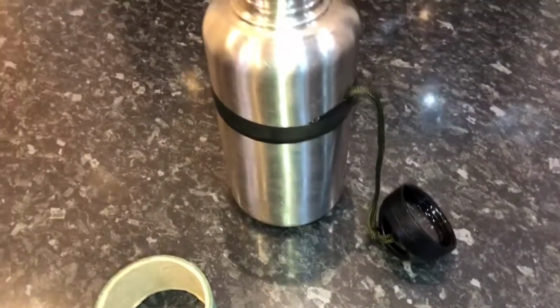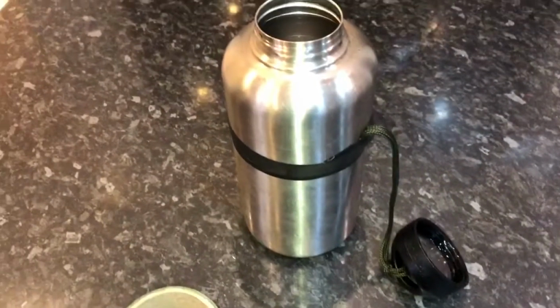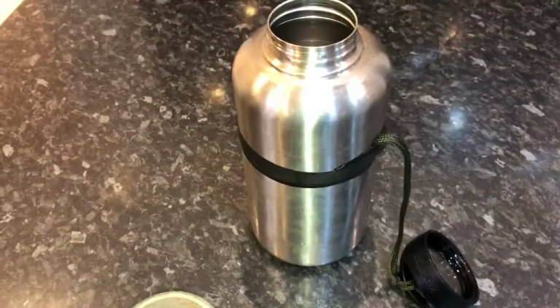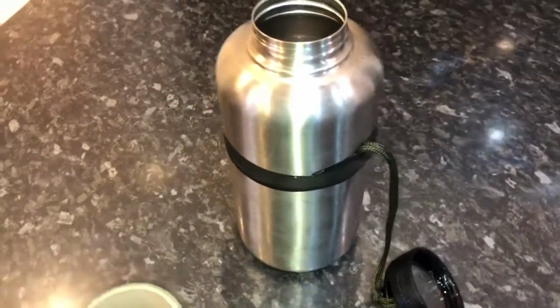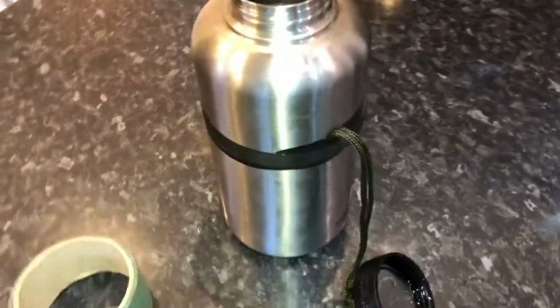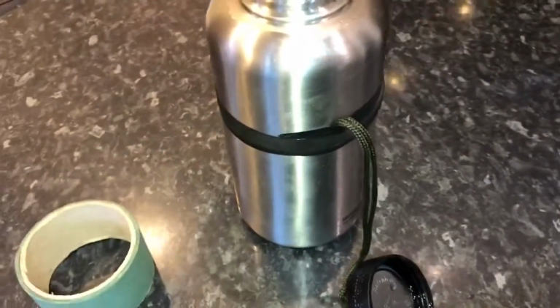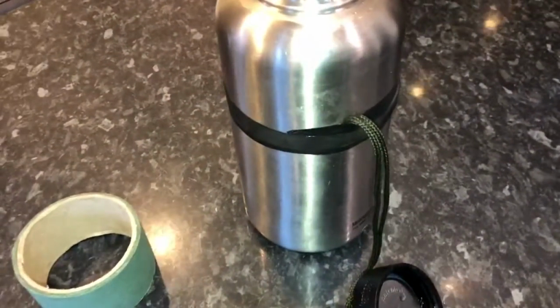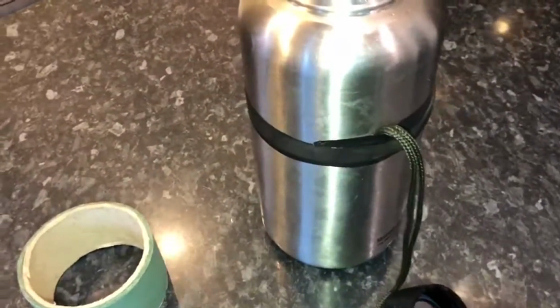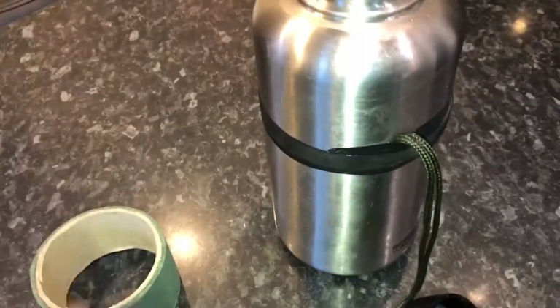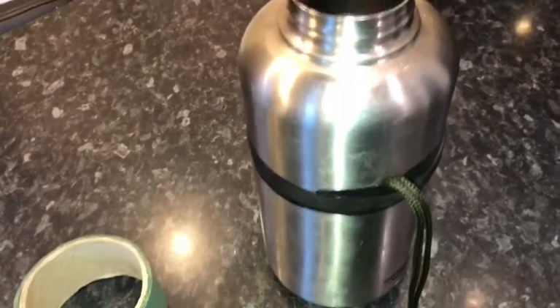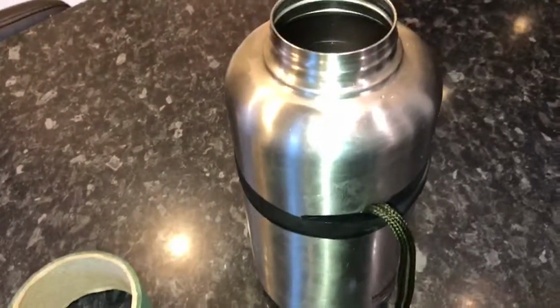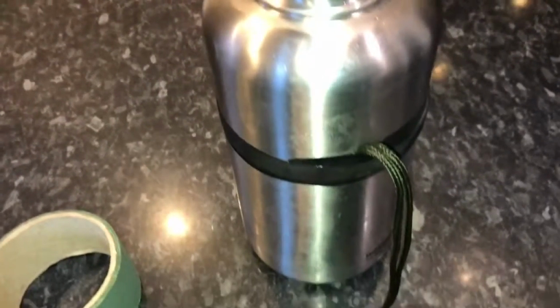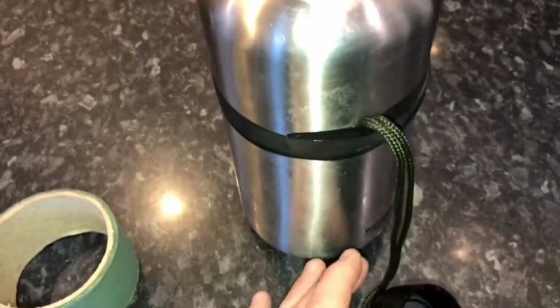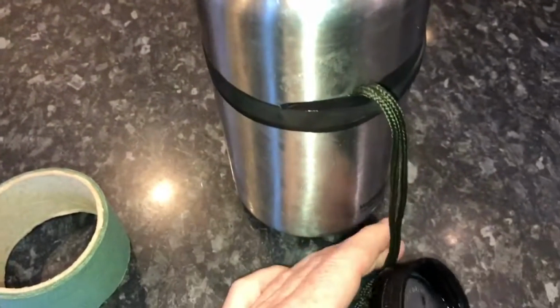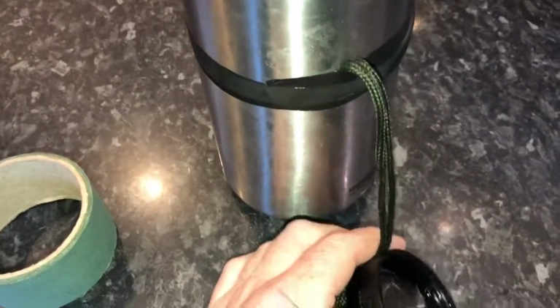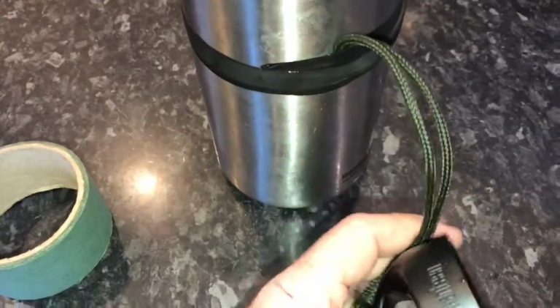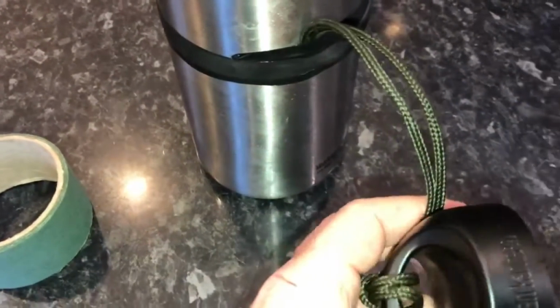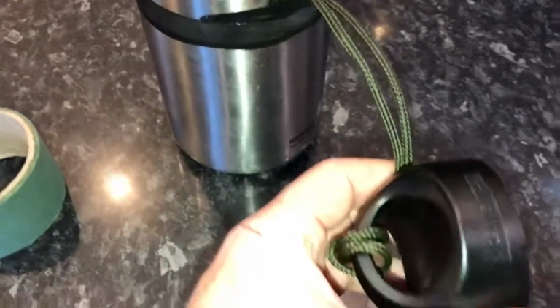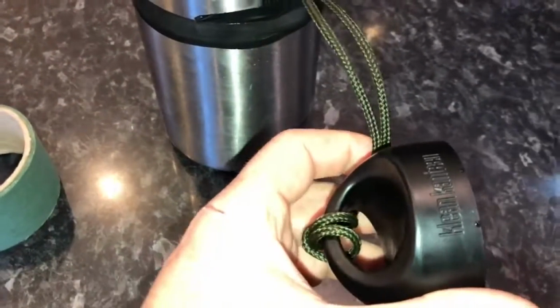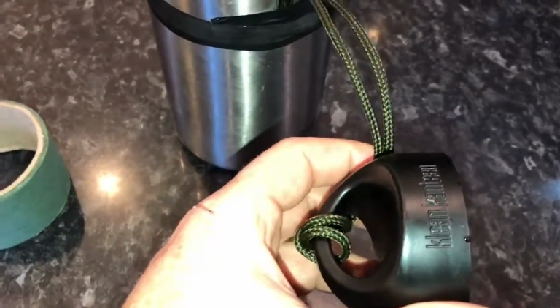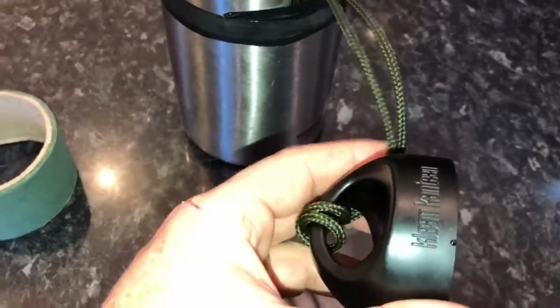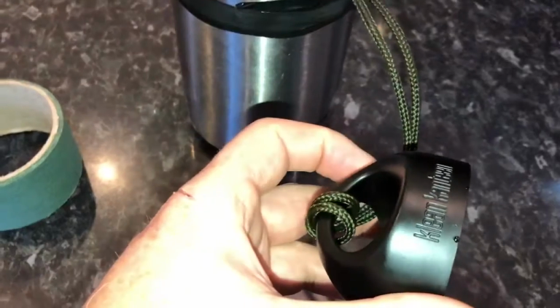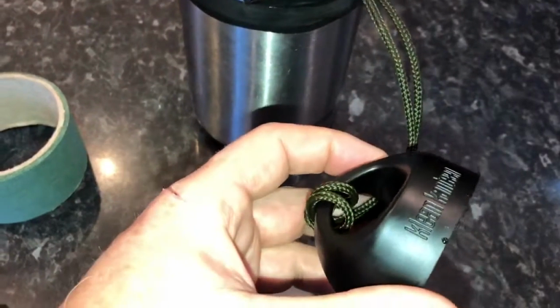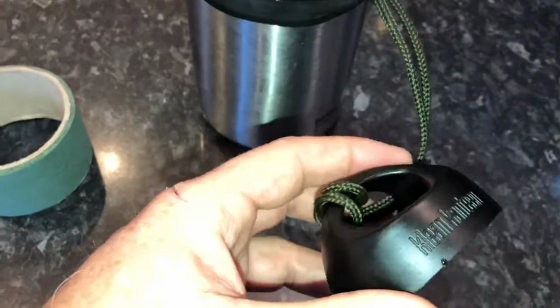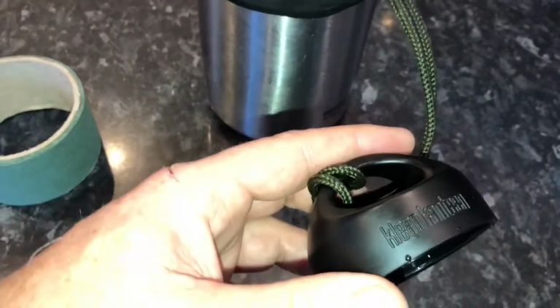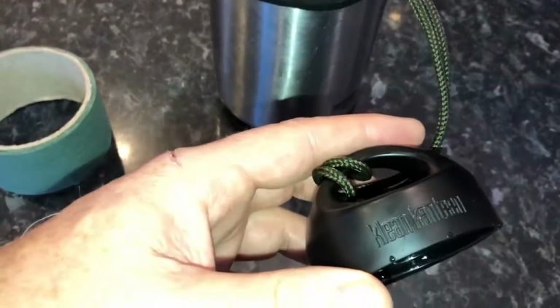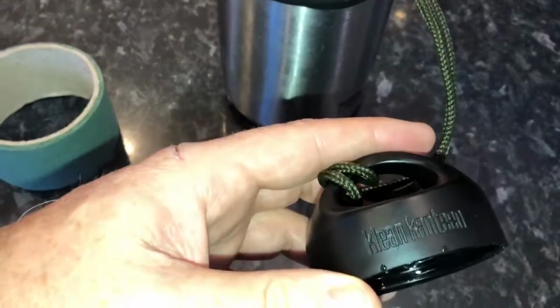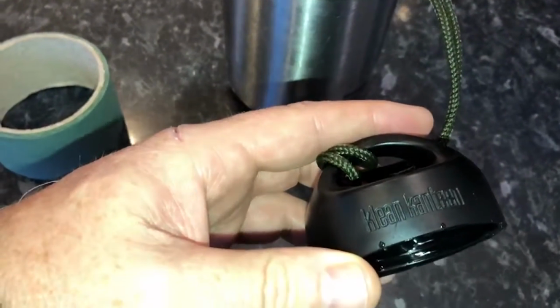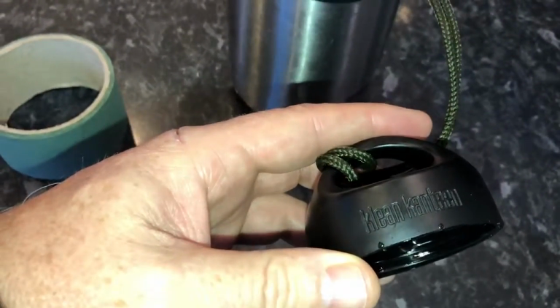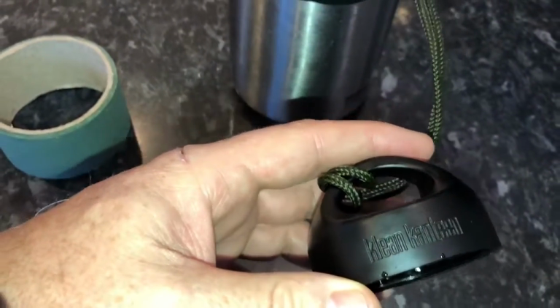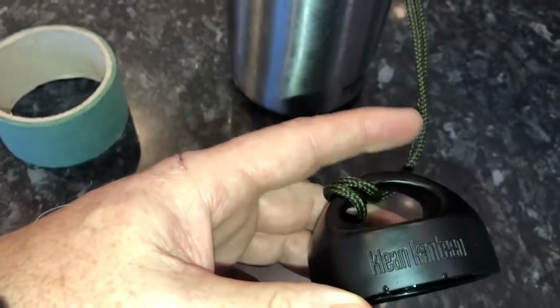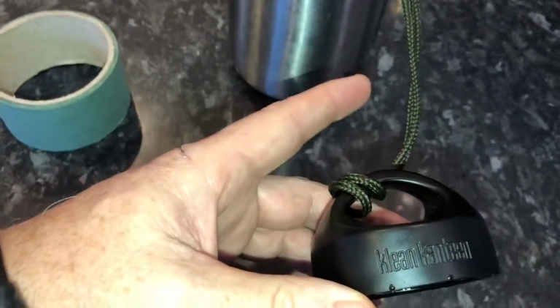This is the Clean Canteen stainless steel 64 ounce. I've already lost the top off of this because I took it off, sat it down, and my dog Royal ran away with it — so I don't know where it ended up.